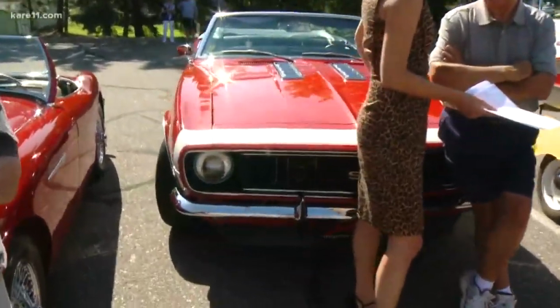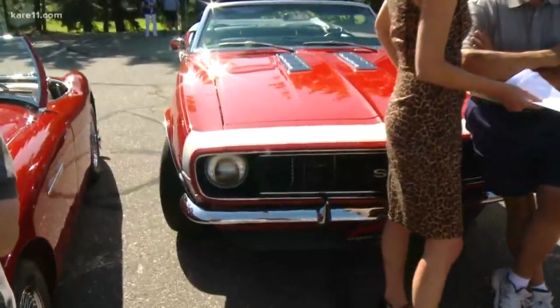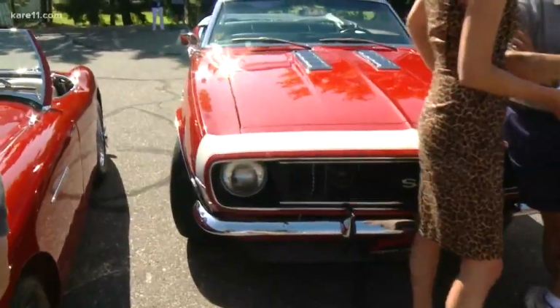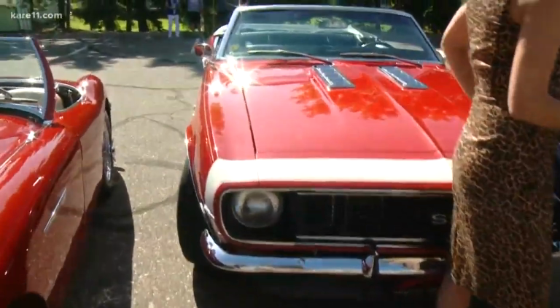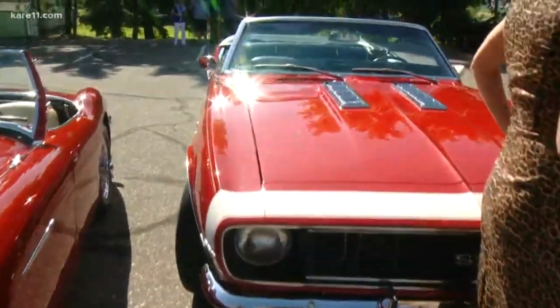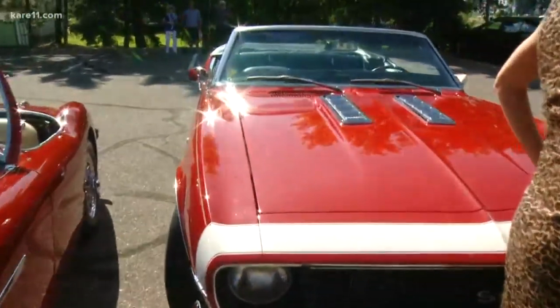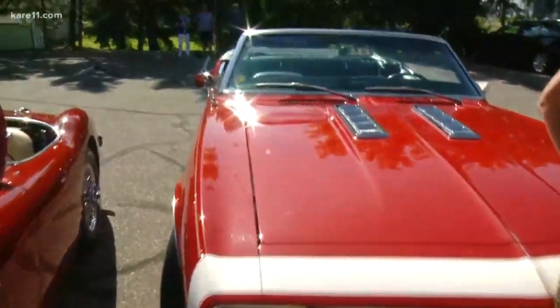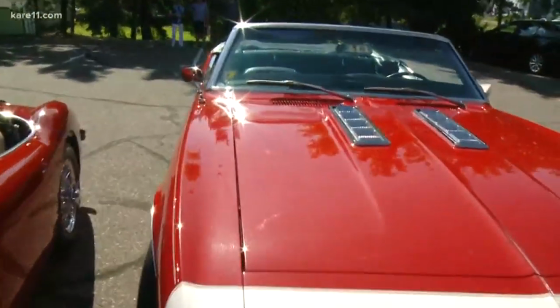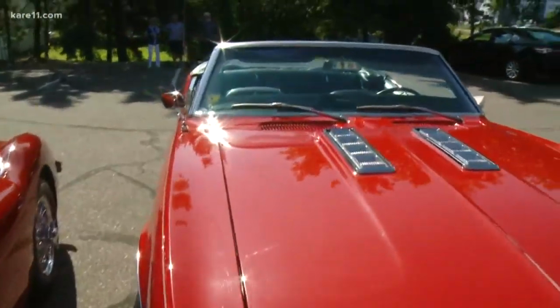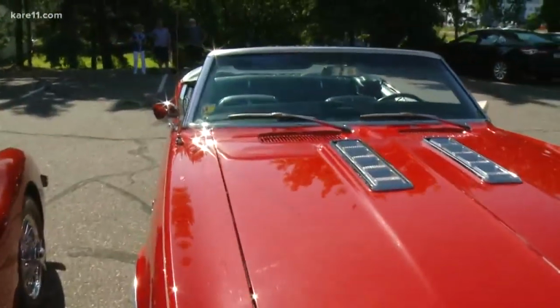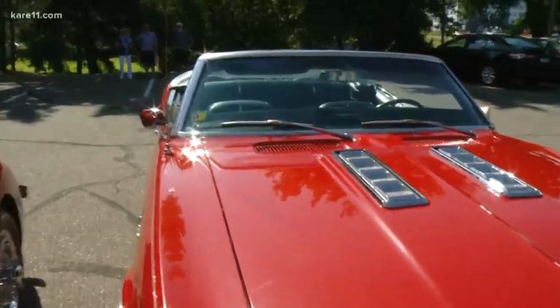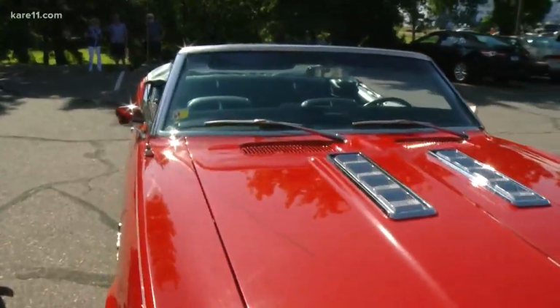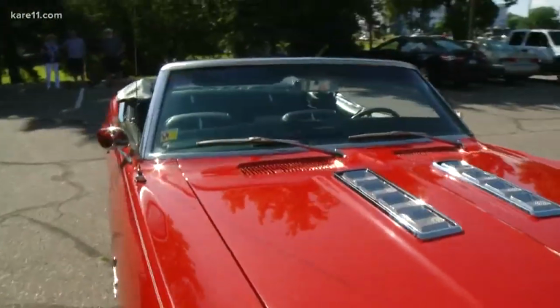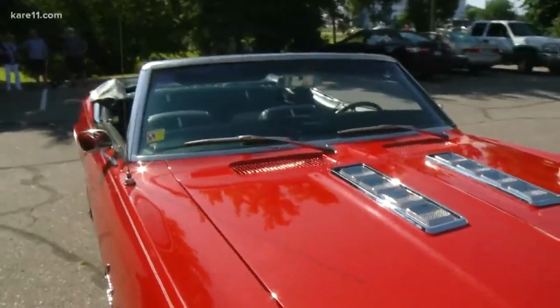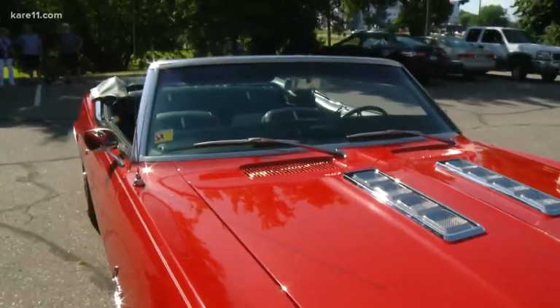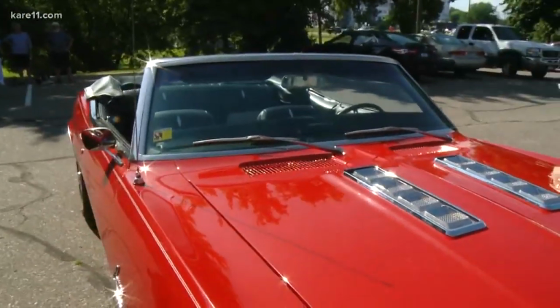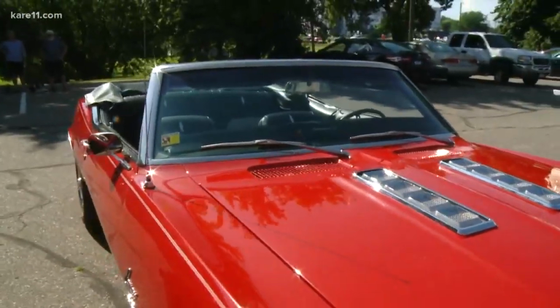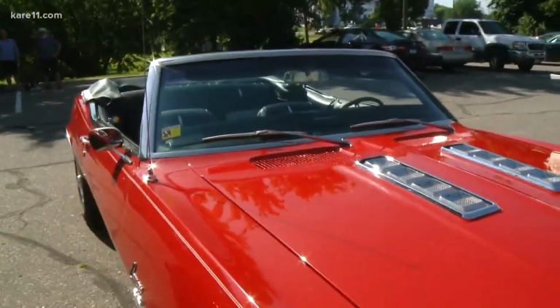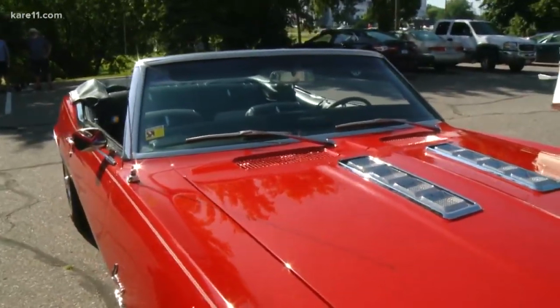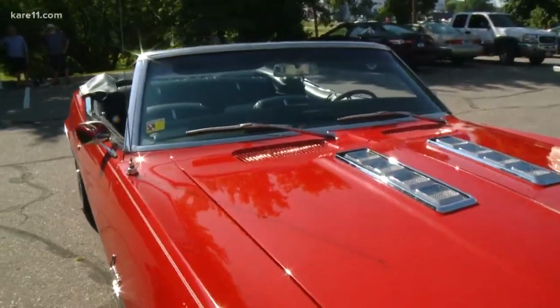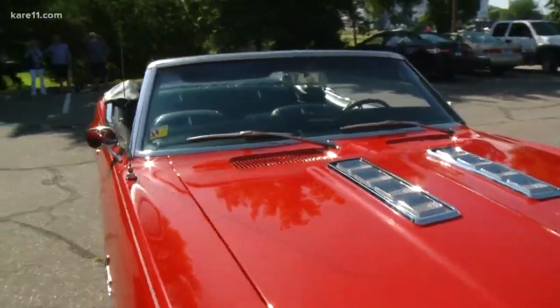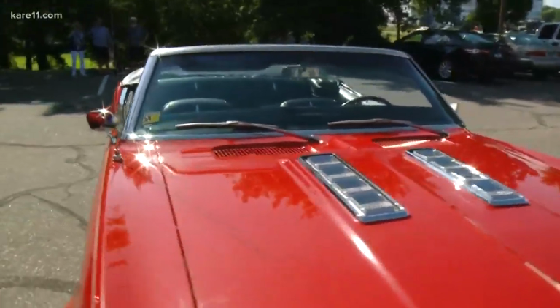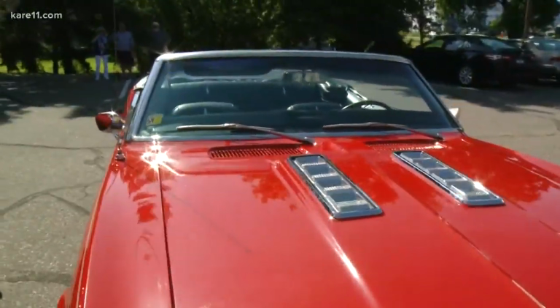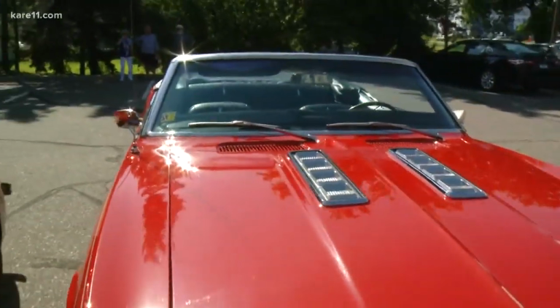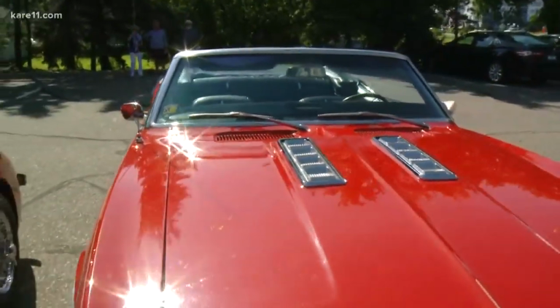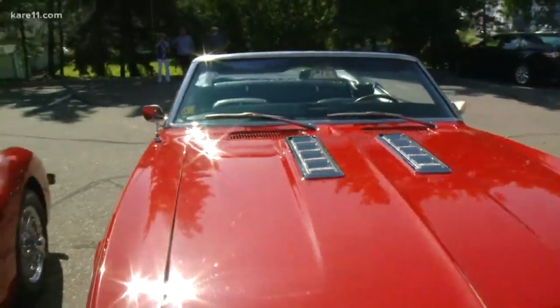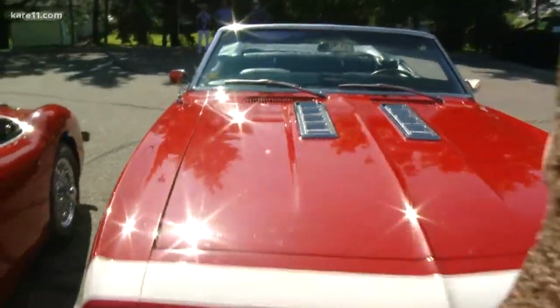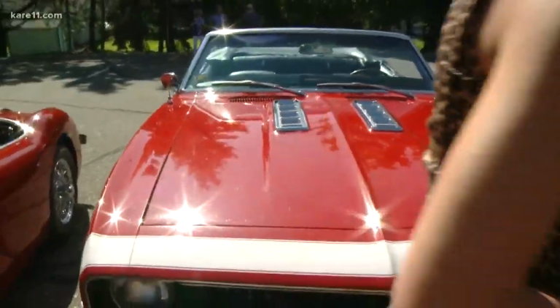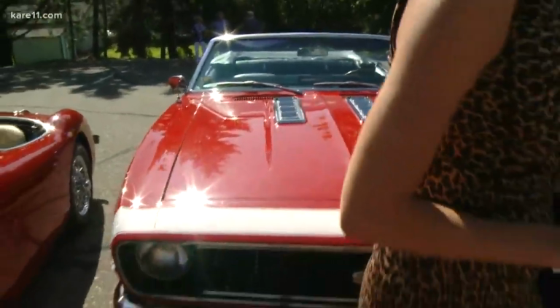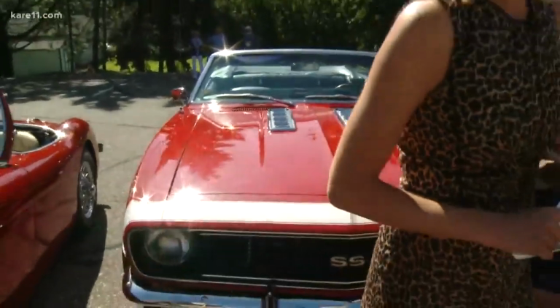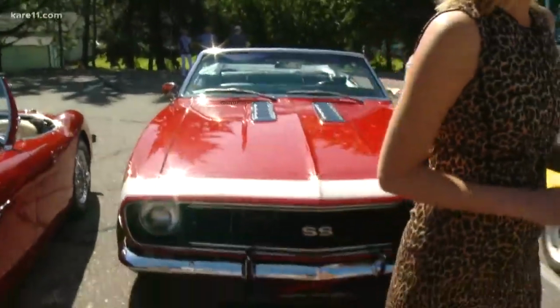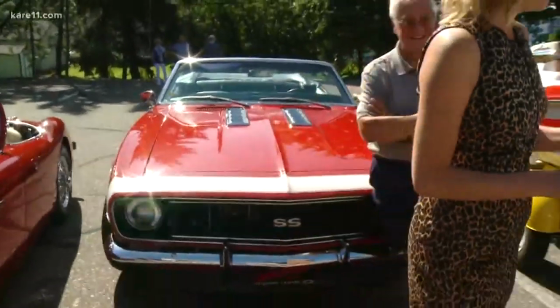The car came from Broken Arrow, Oklahoma, and it didn't have air conditioning. All right — now it does. They've modernized it a little bit.